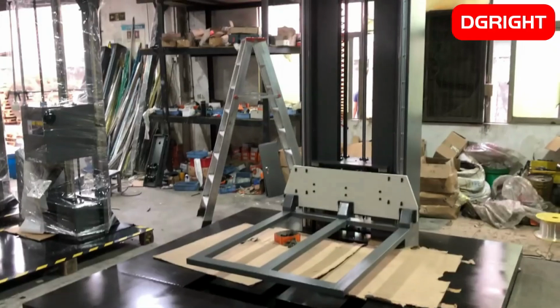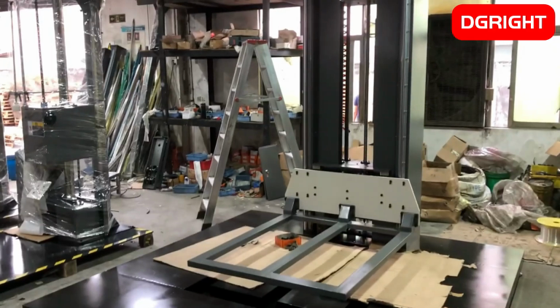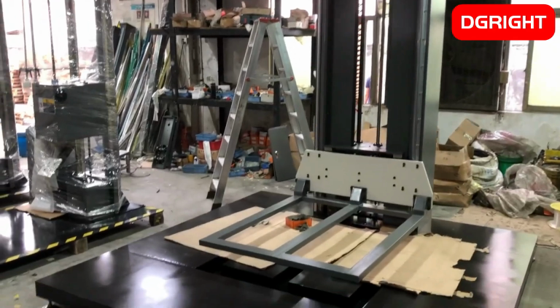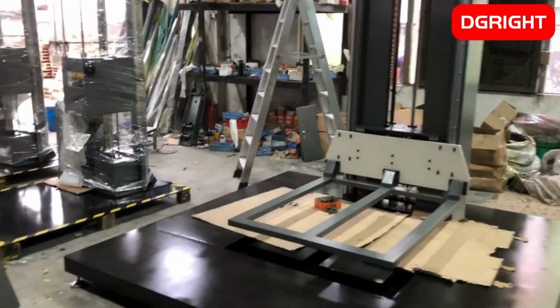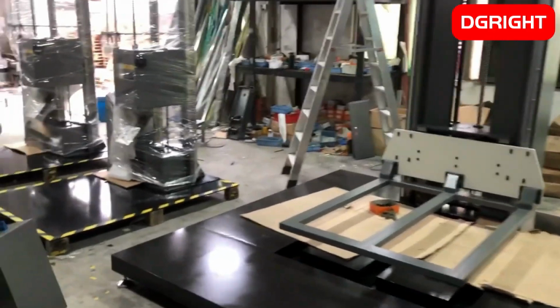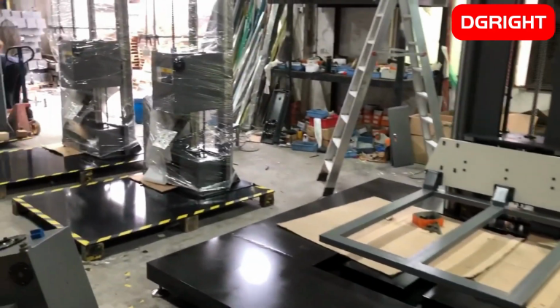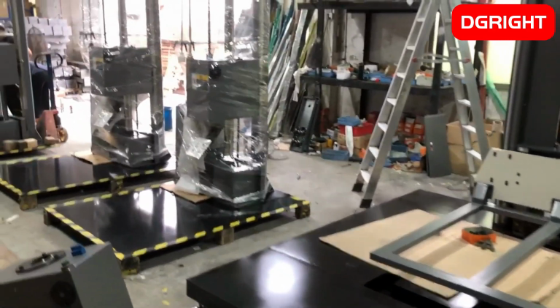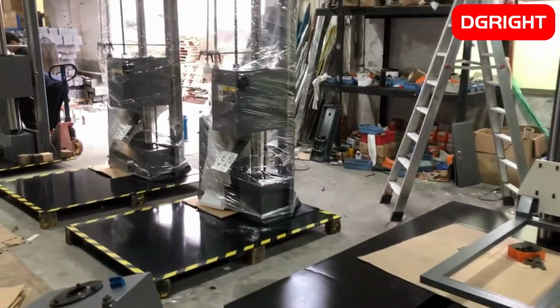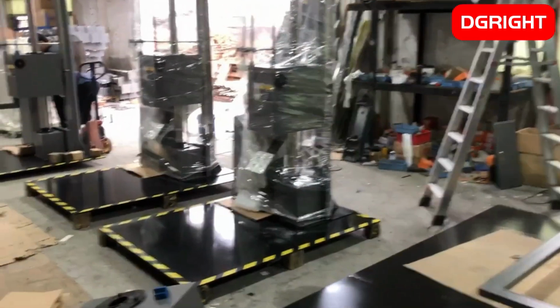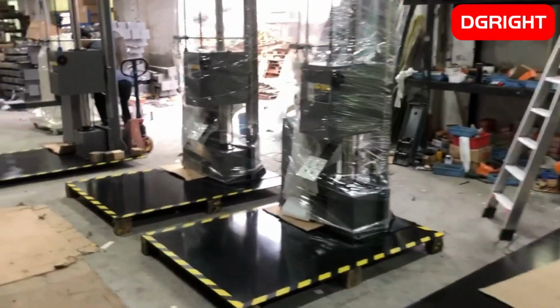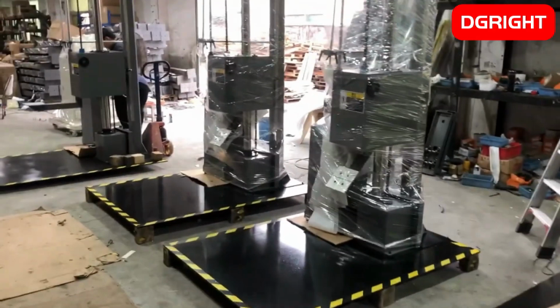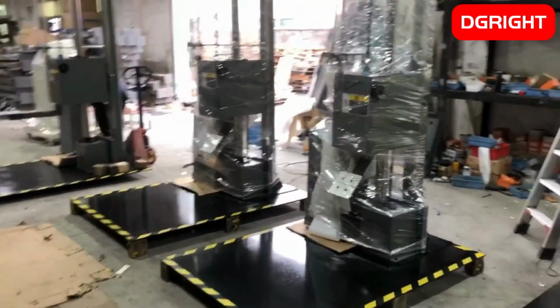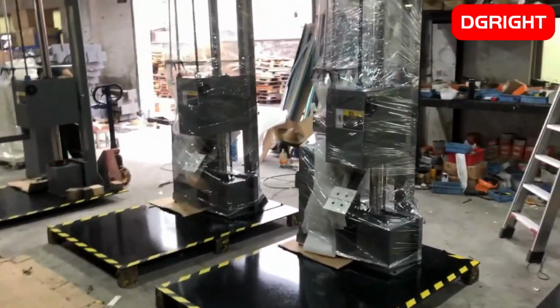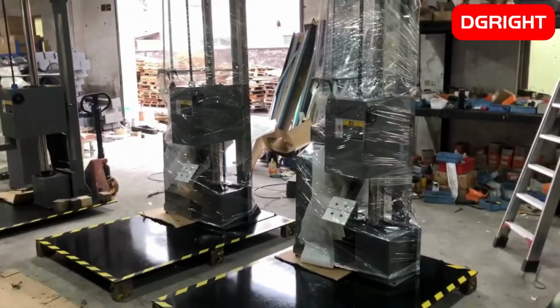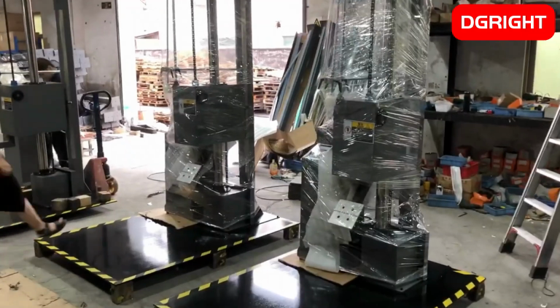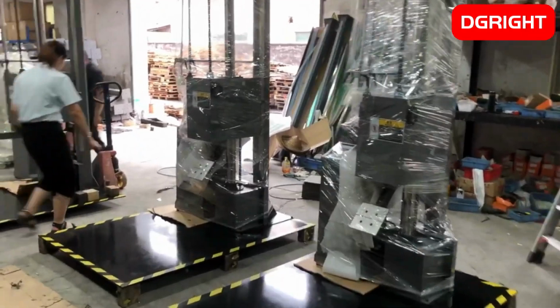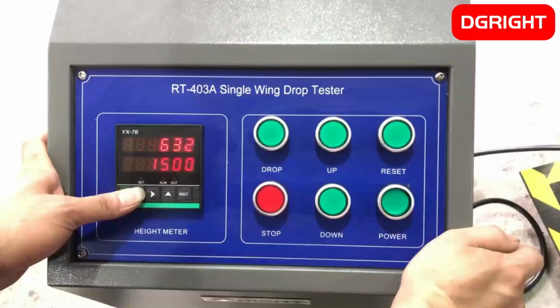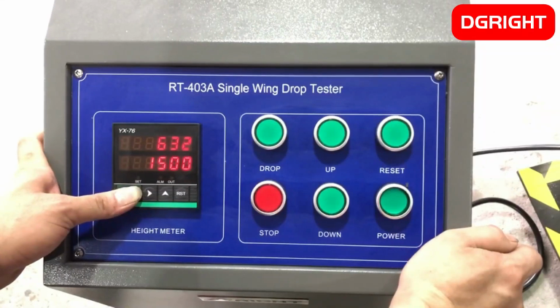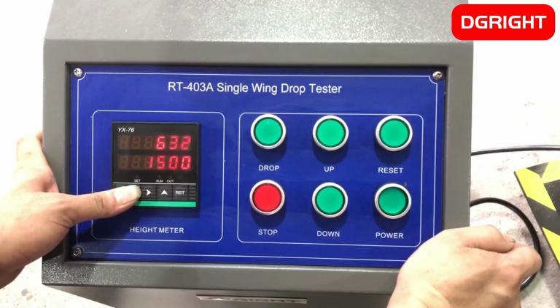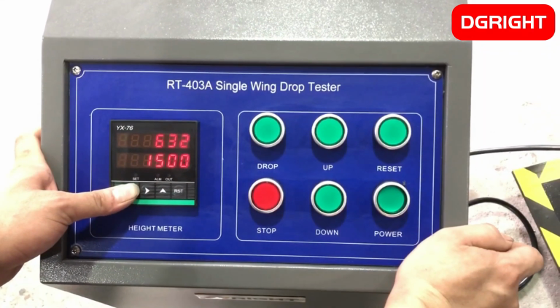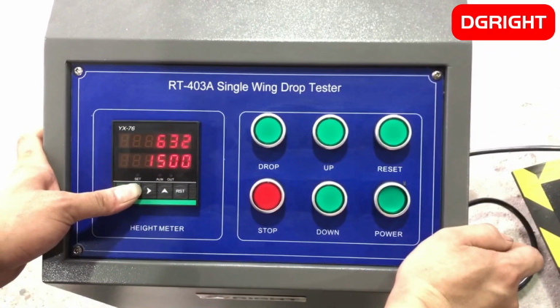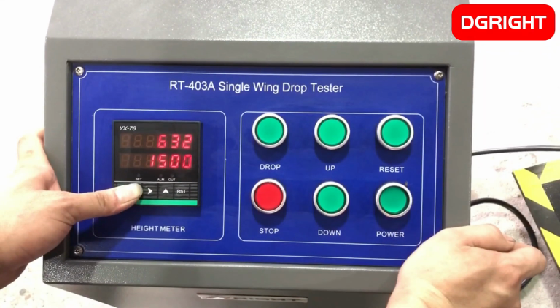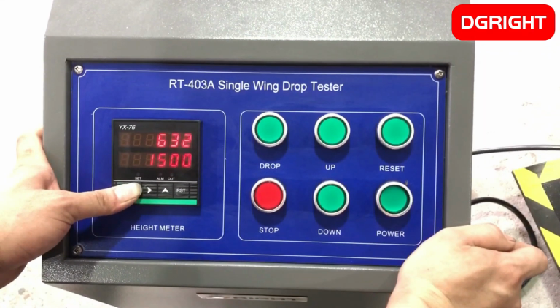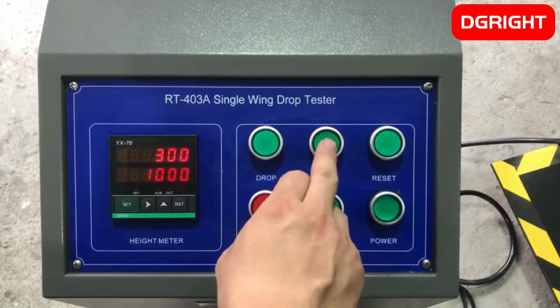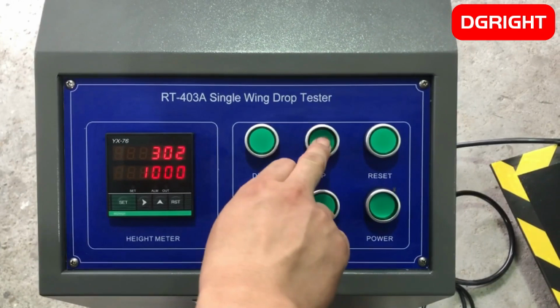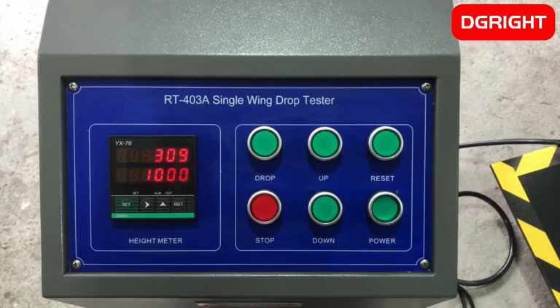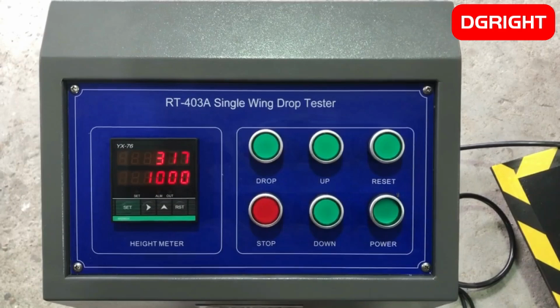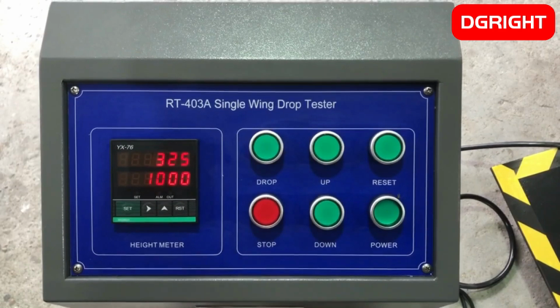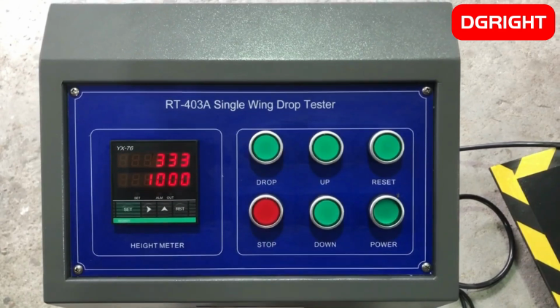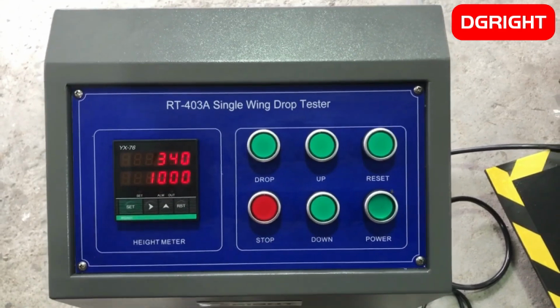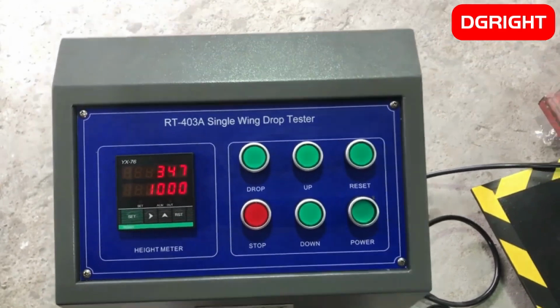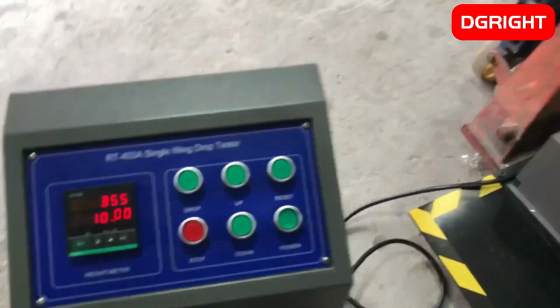Dongguan Wright Instrument Company Limited is committed to the development and production of packaging drop testers used in health care, food, energy, electronics, printing, and other packaging testing.